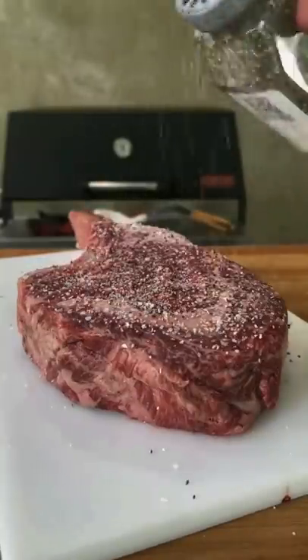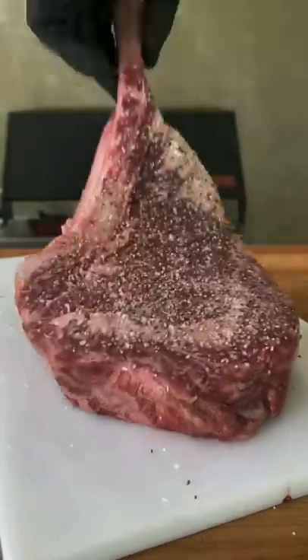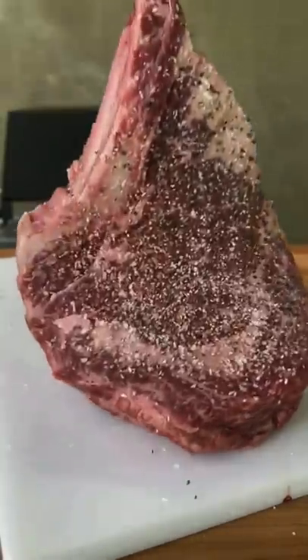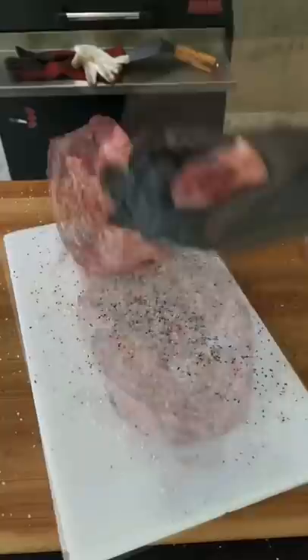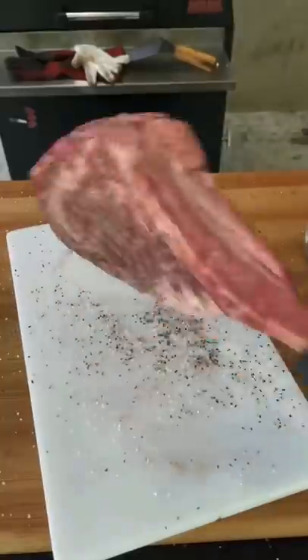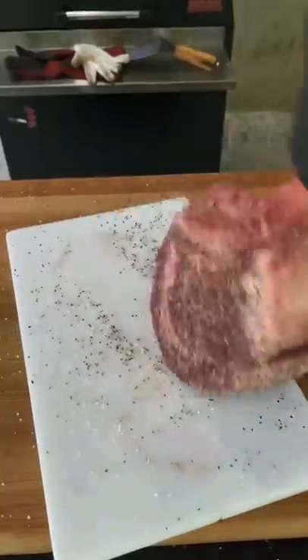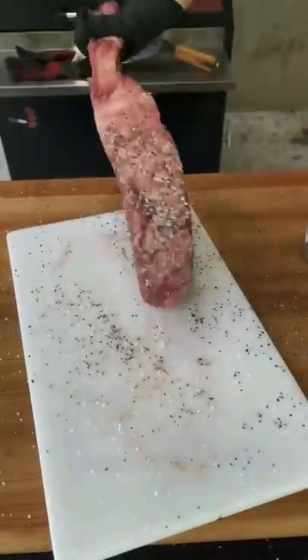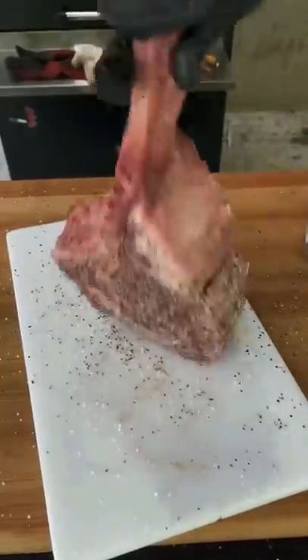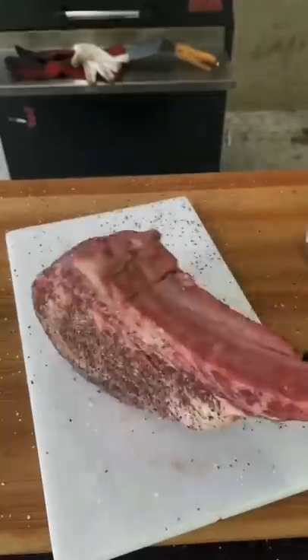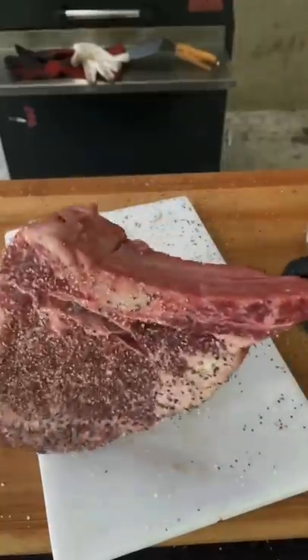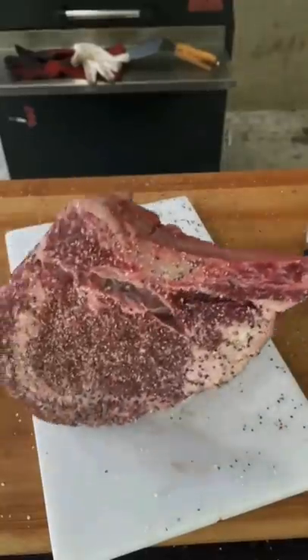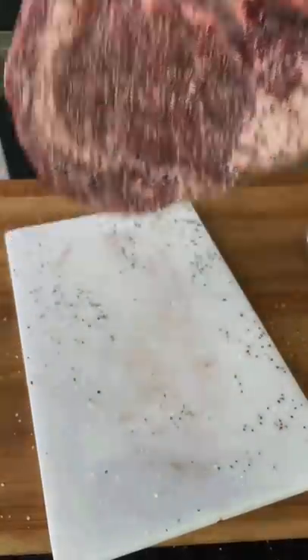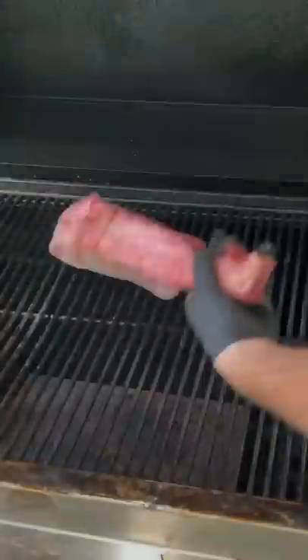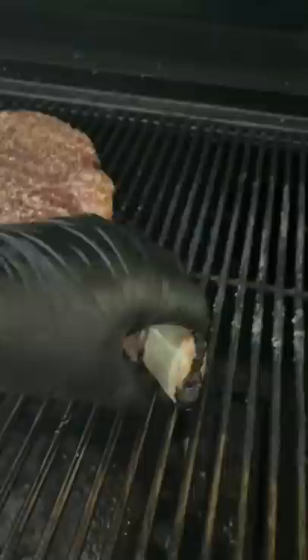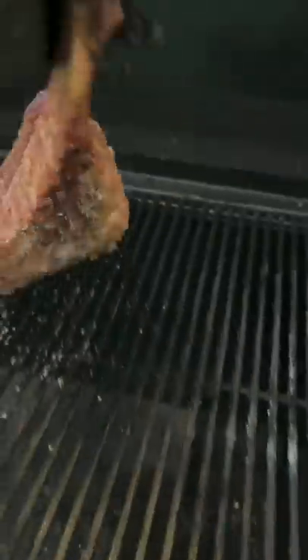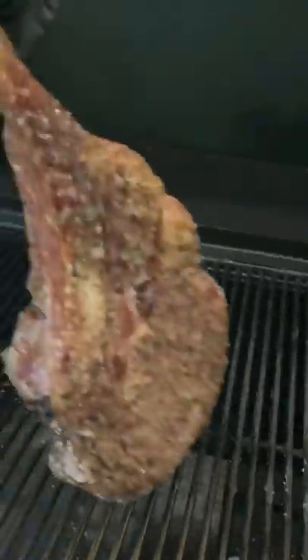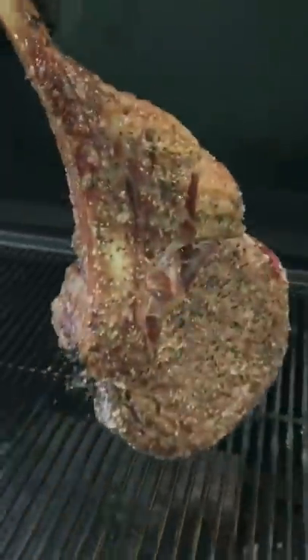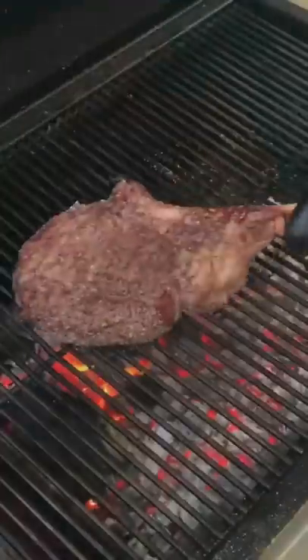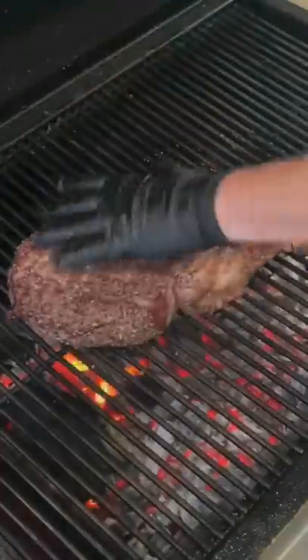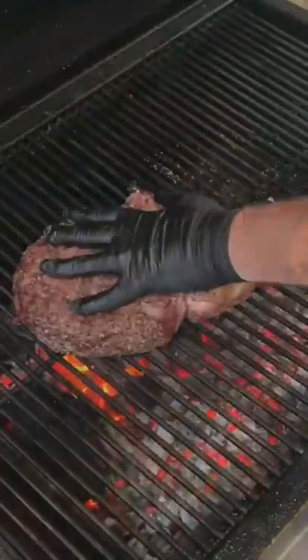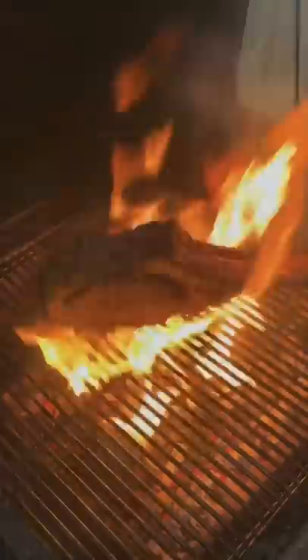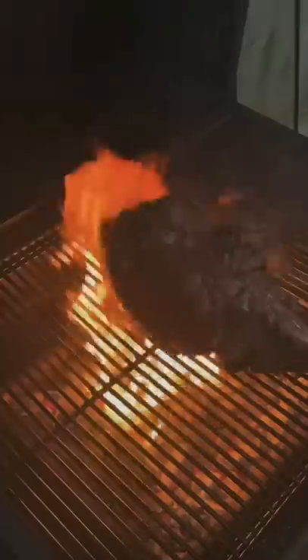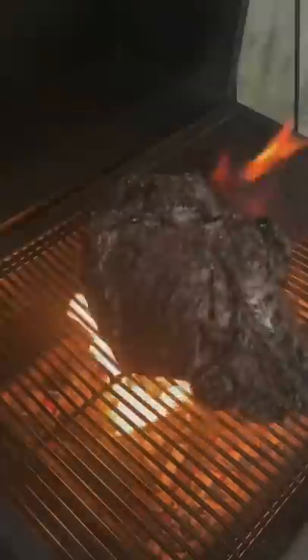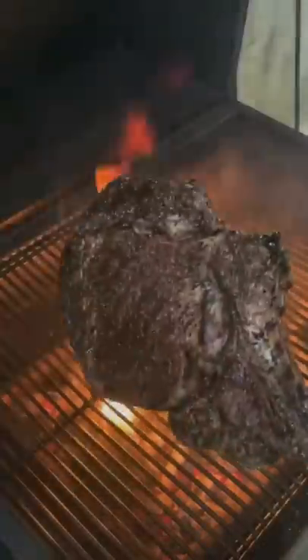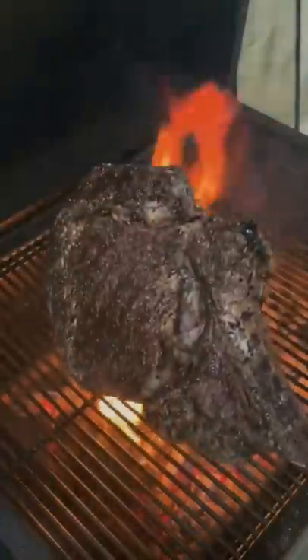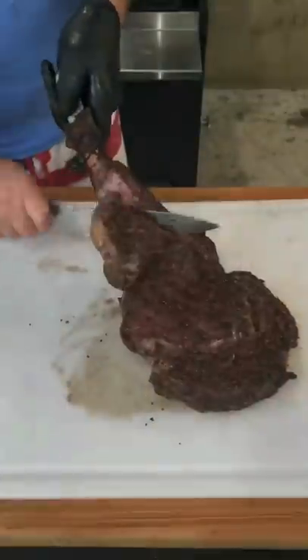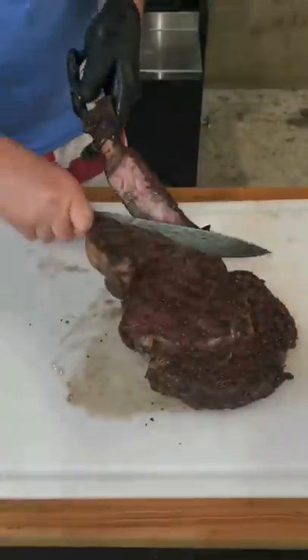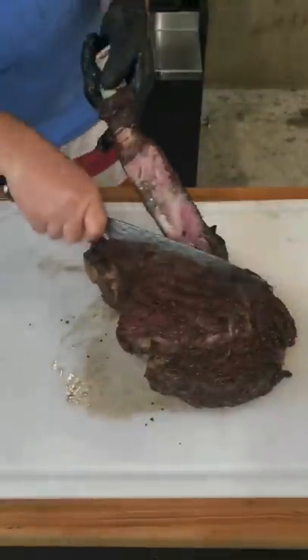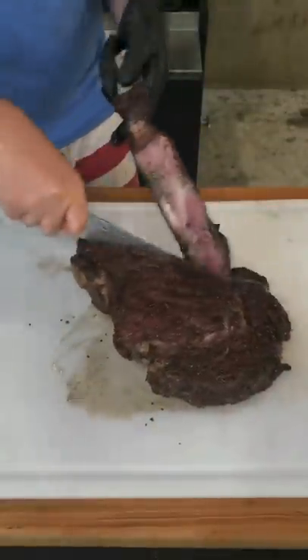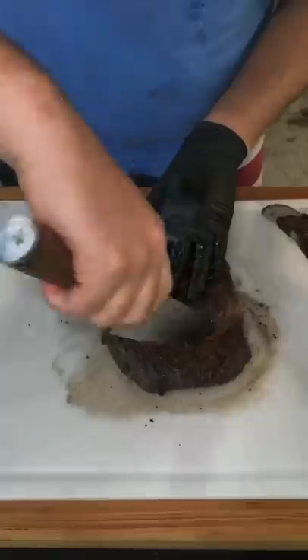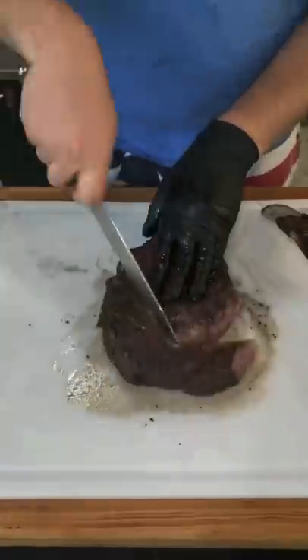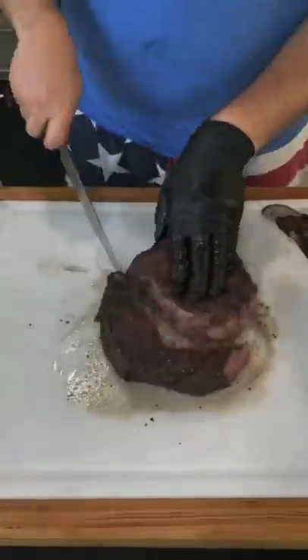Now we're going to salt and pepper our beautiful $100 tomahawk American Wagyu steak, 250 degrees on indirect, and then we're going to go ahead and reverse sear it and sear it off for 60 to 90 seconds.